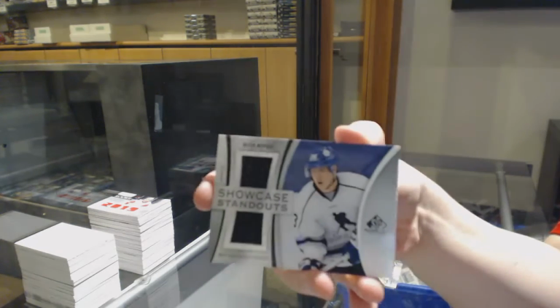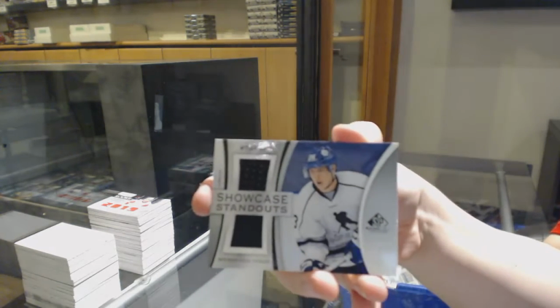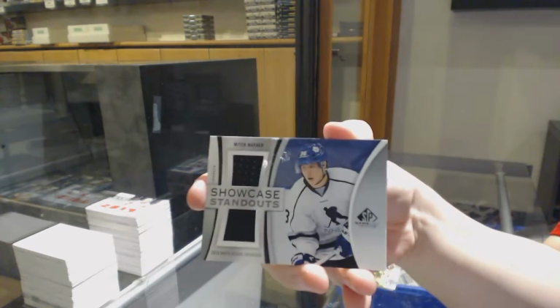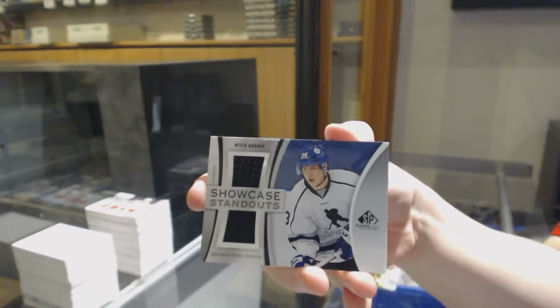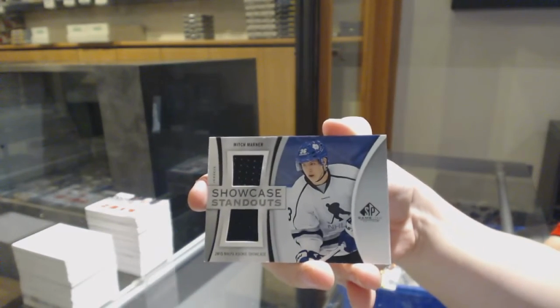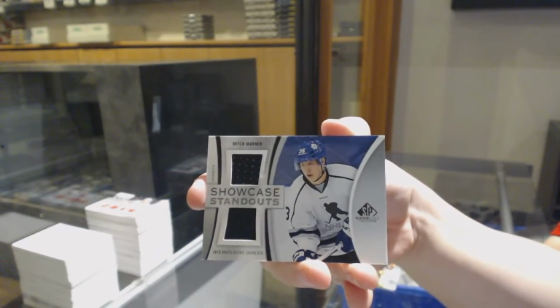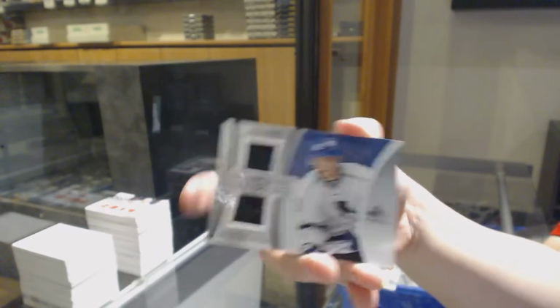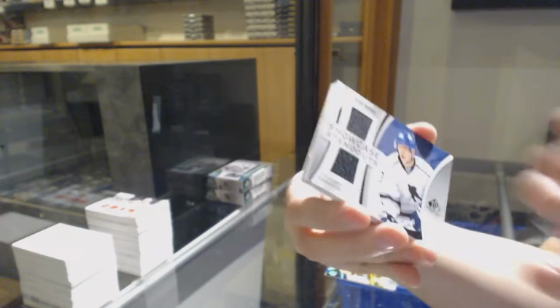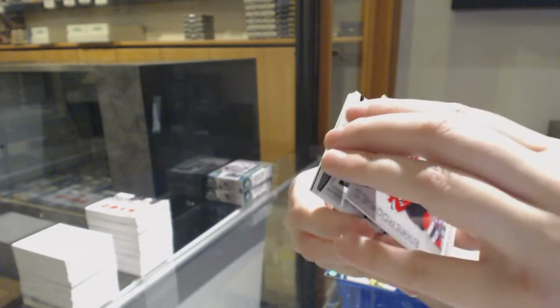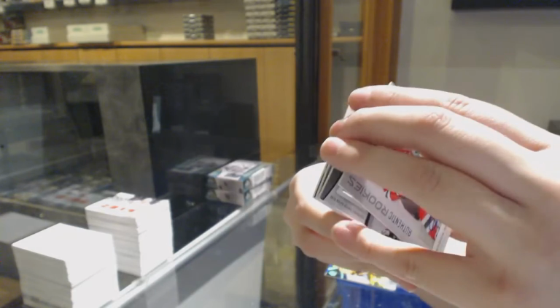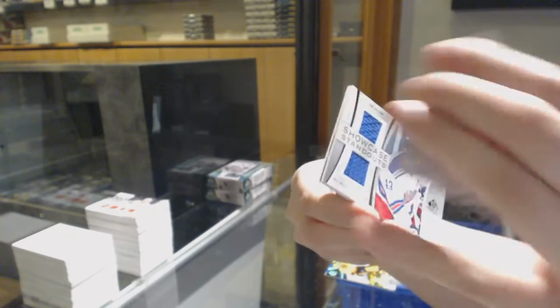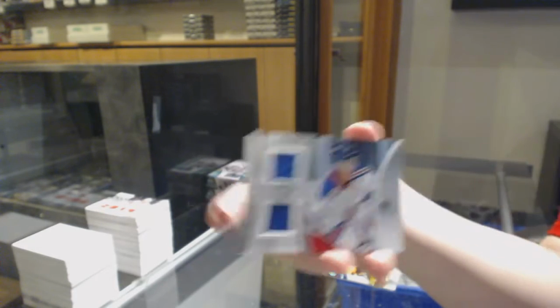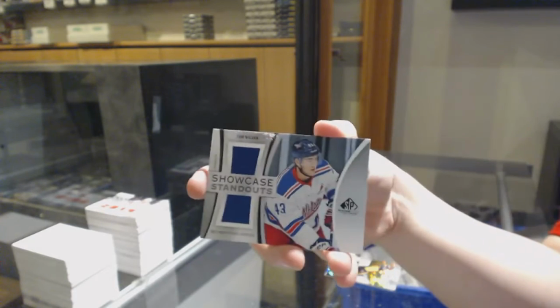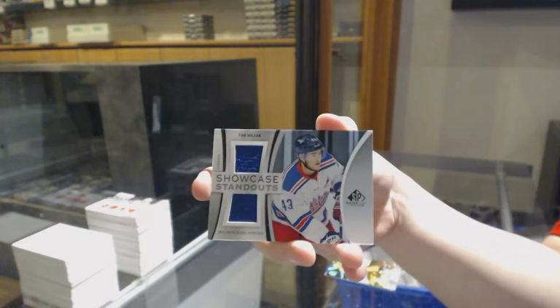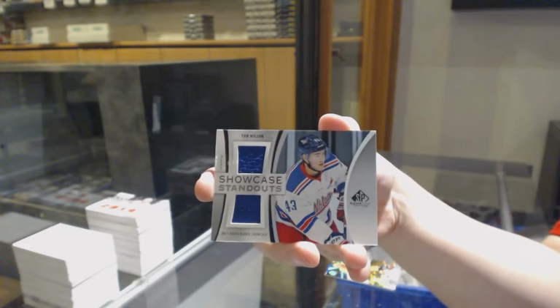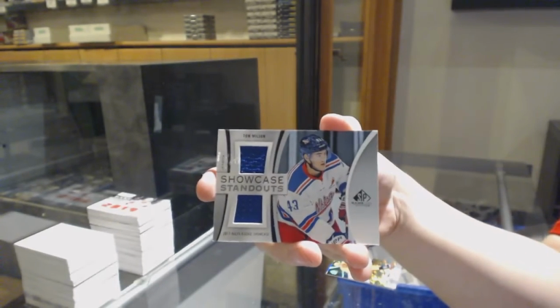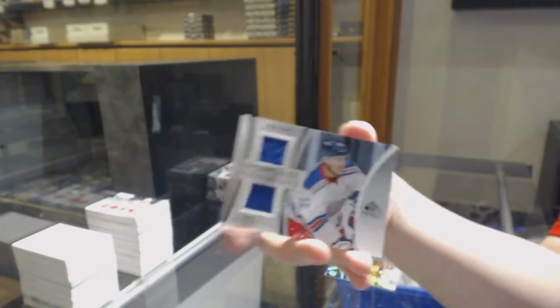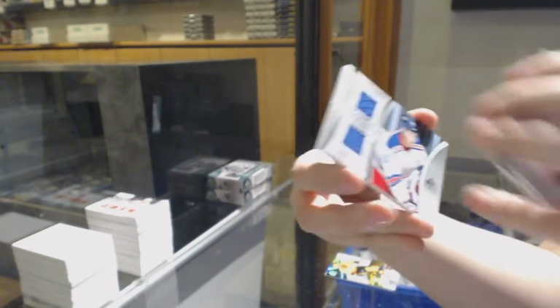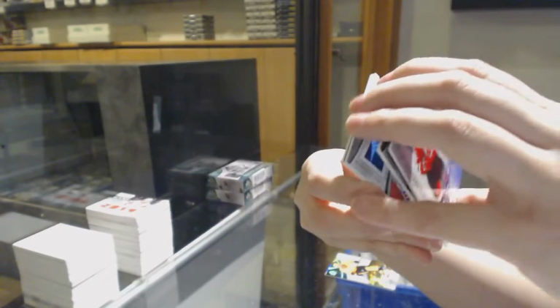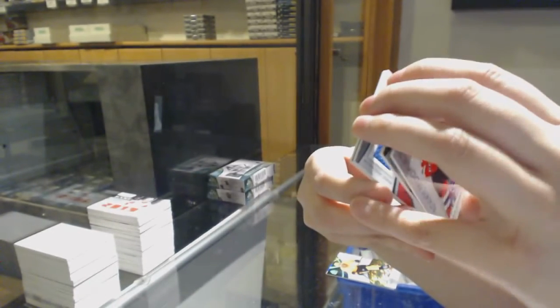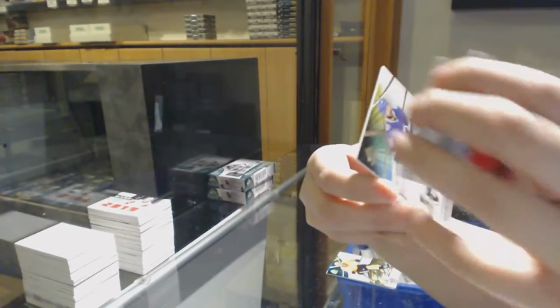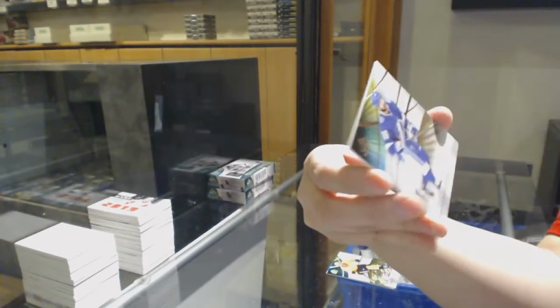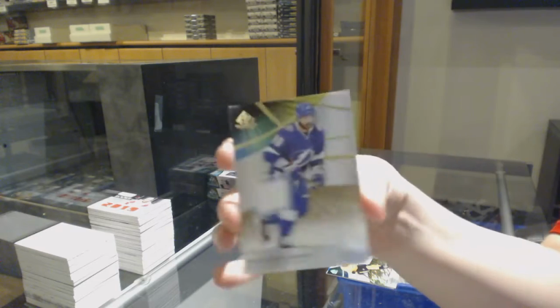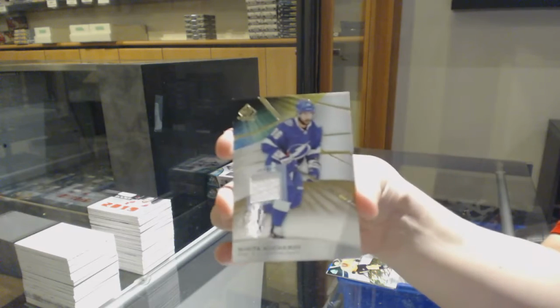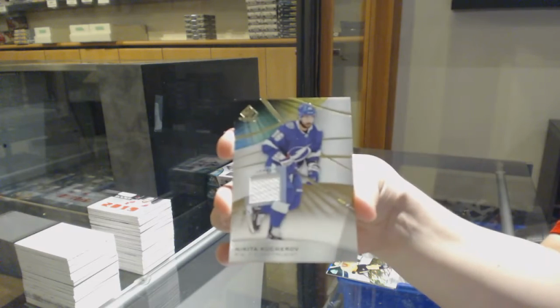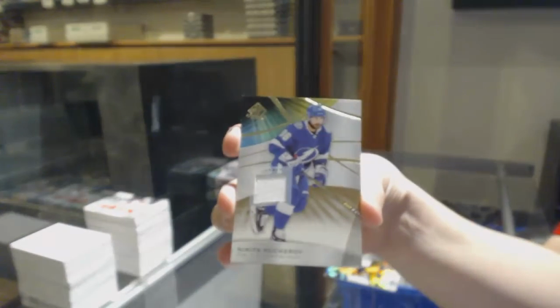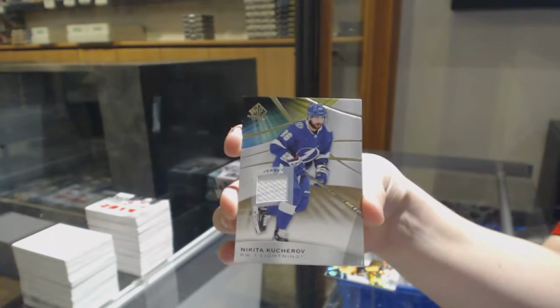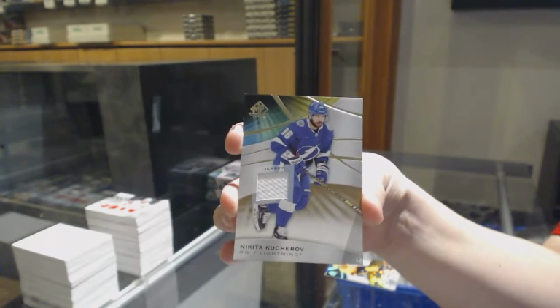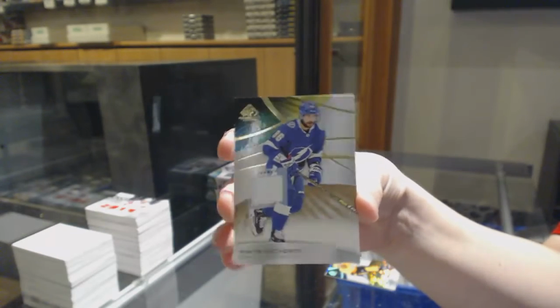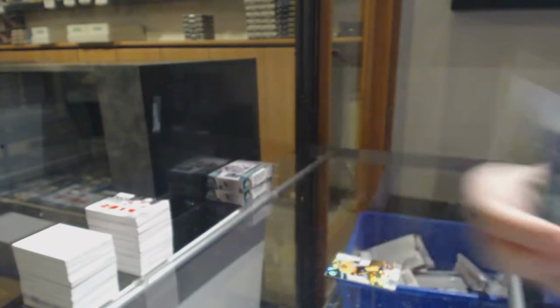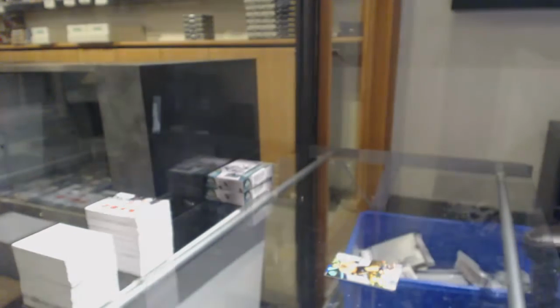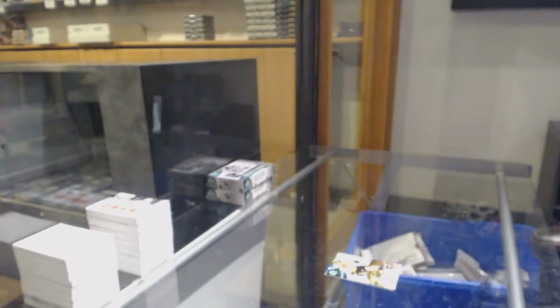Mitch Marner, Toronto Maple Leafs, Showcase Standouts. Tom Wilson, Washington Capitals, Showcase Standouts. And Nikita Kucherov, Tampa Bay Lightning, base jersey.